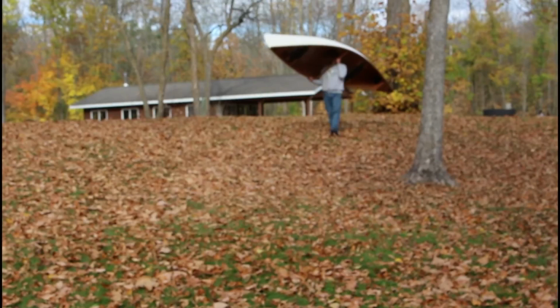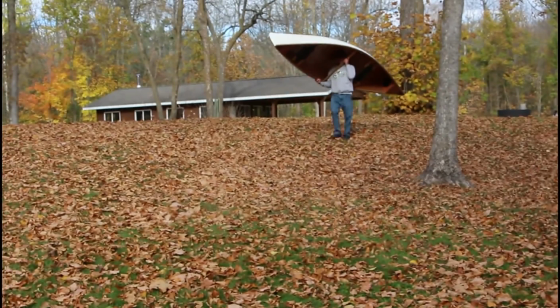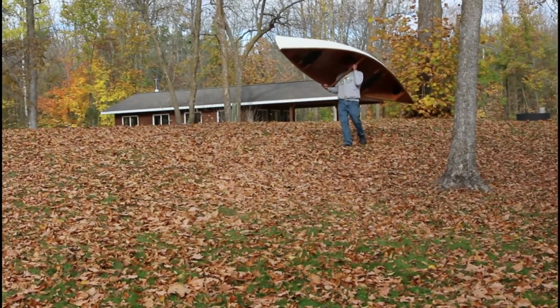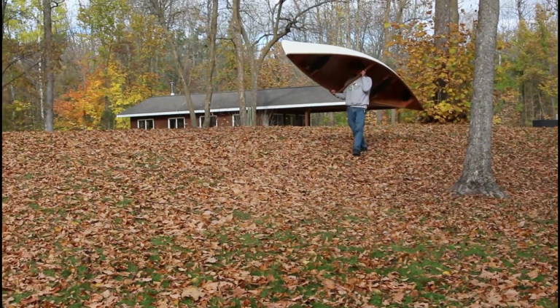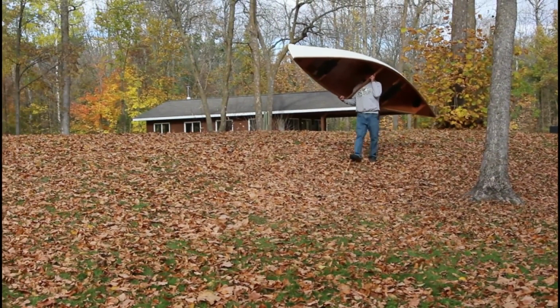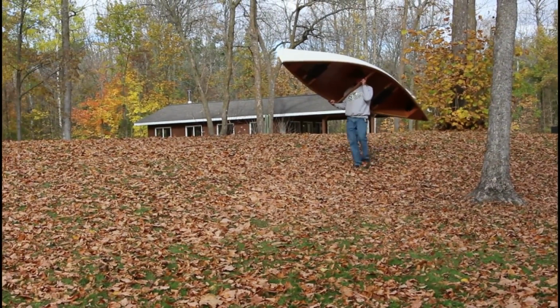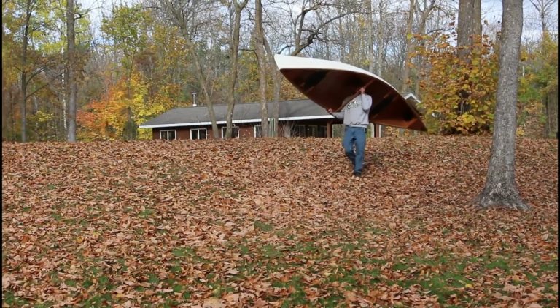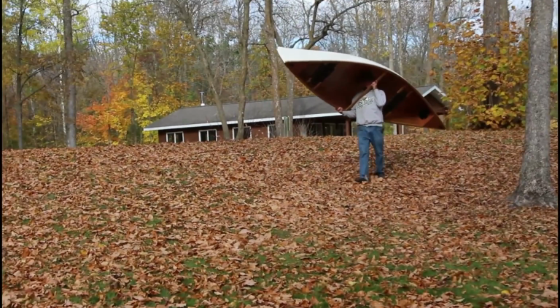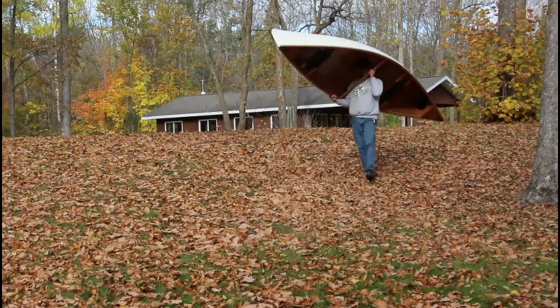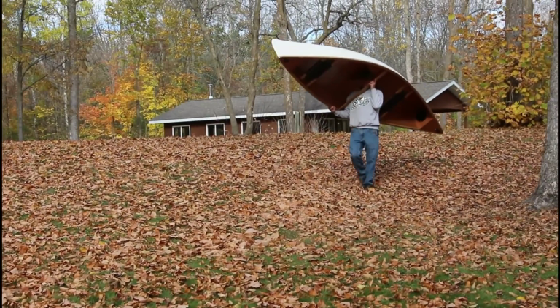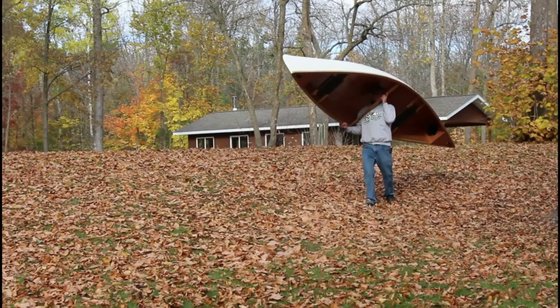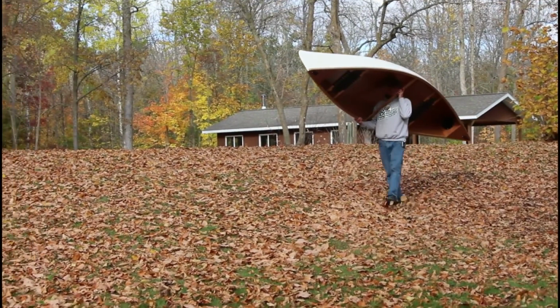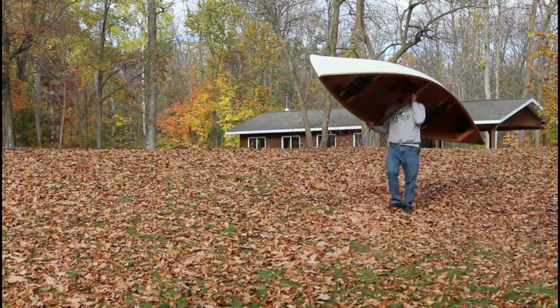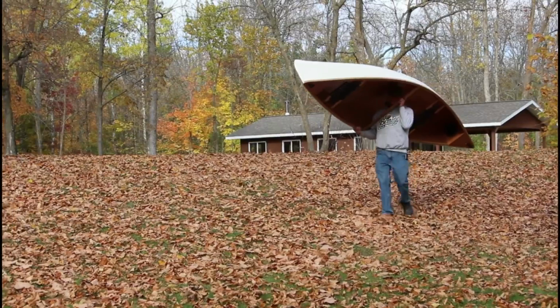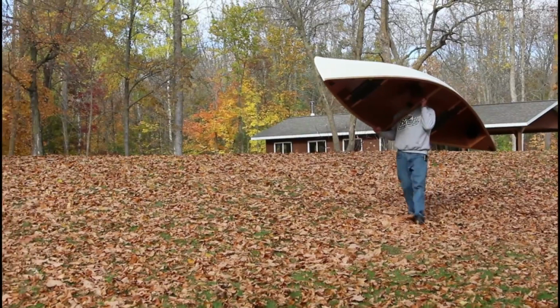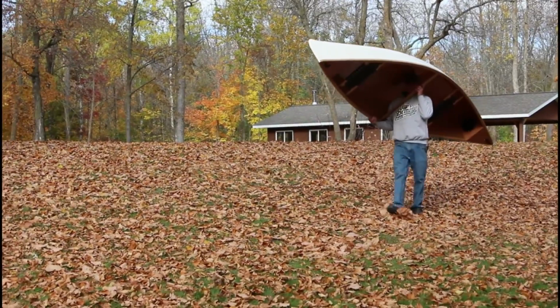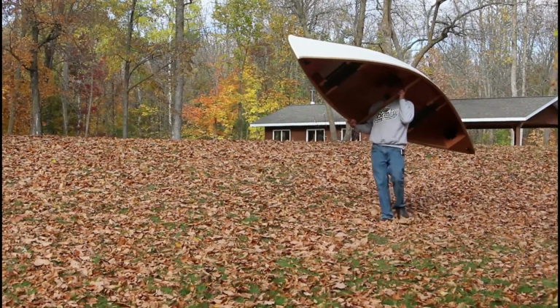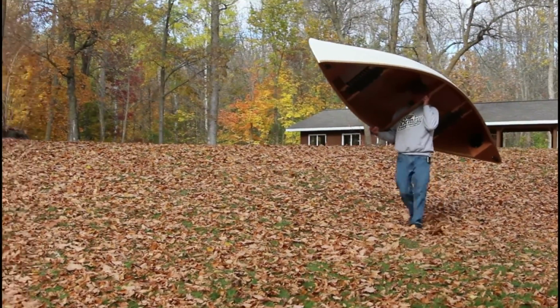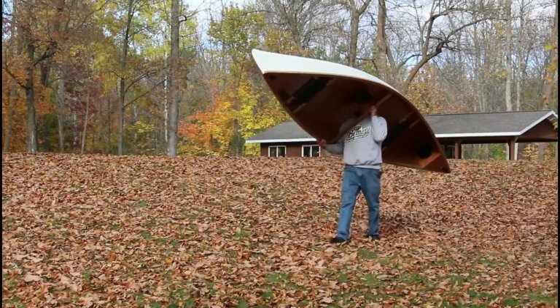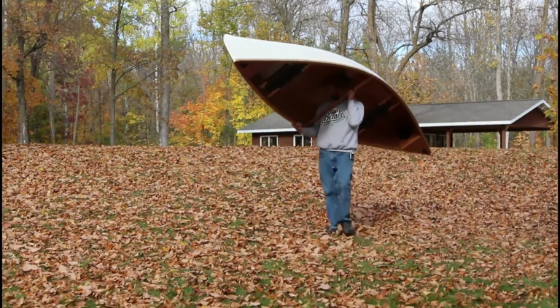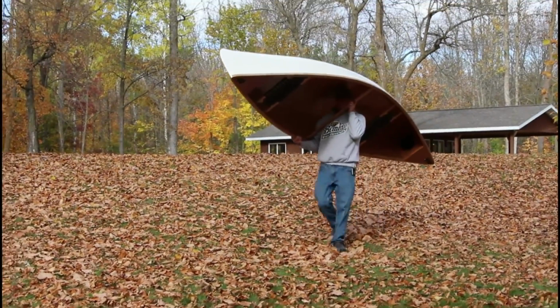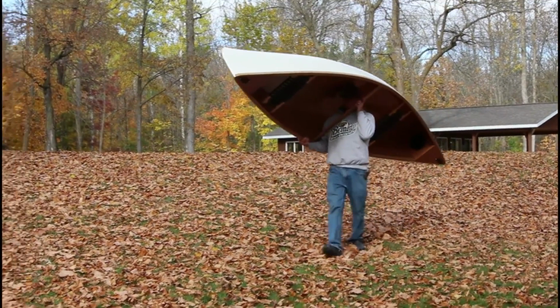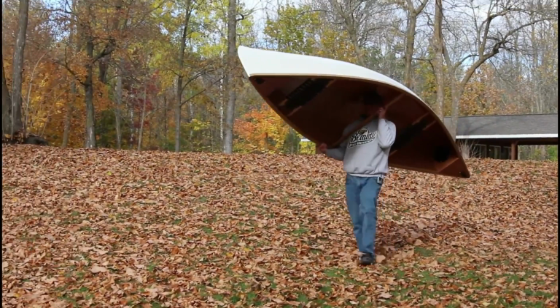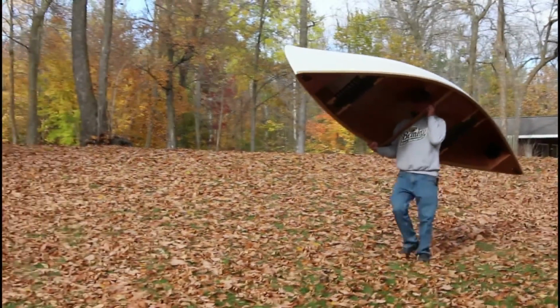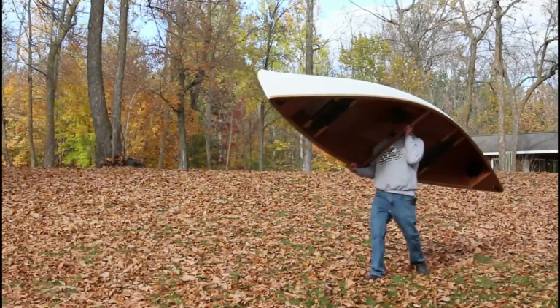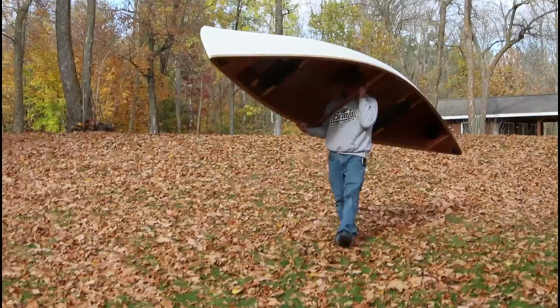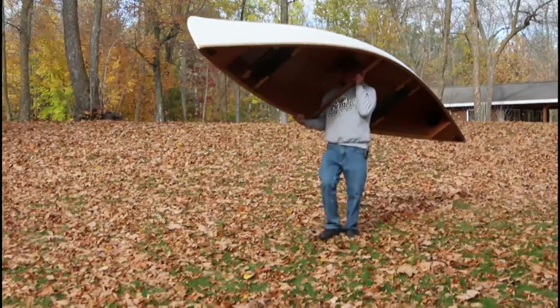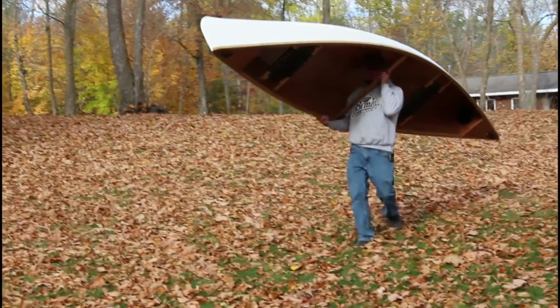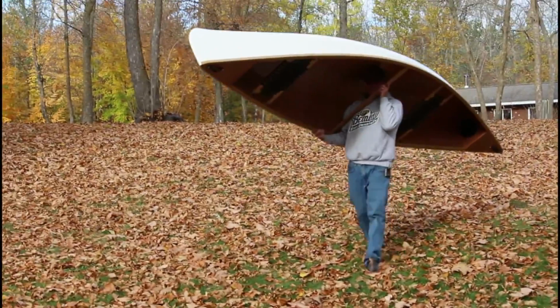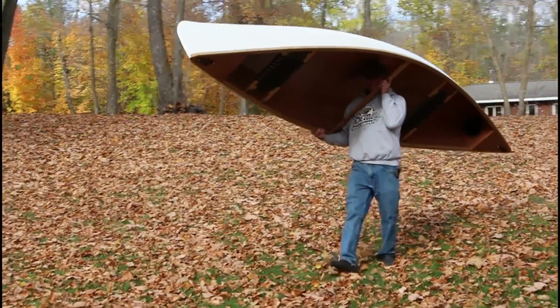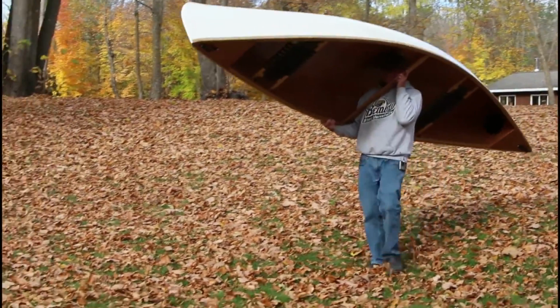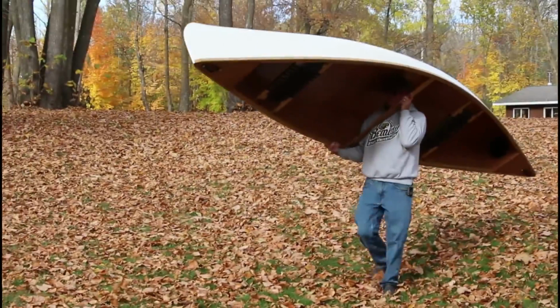Hey folks, I'm finally getting around to the maiden launch of Ripple 2. I'm going to get it down here to Turtle River on a beautiful fall October day to show you how she turned out.